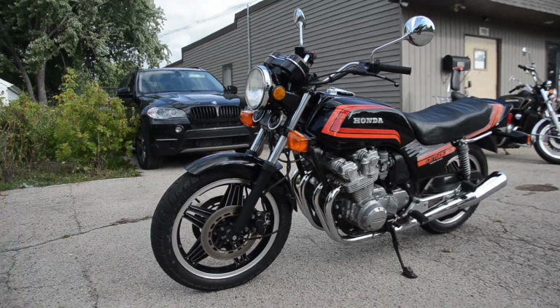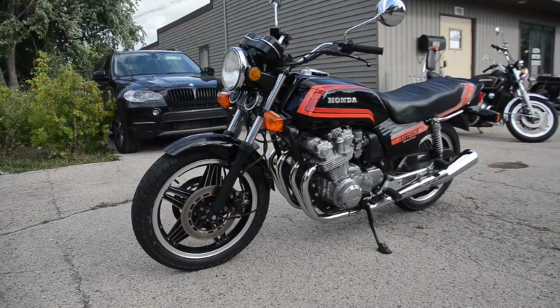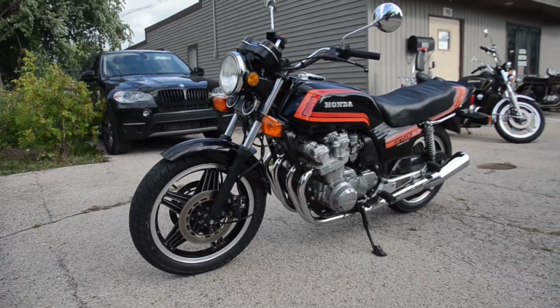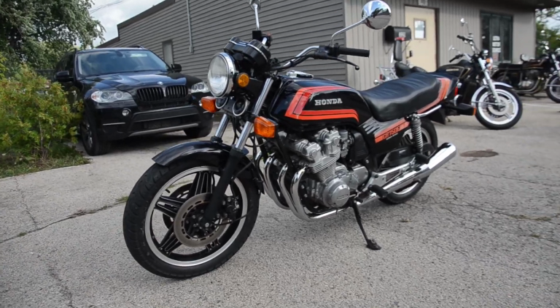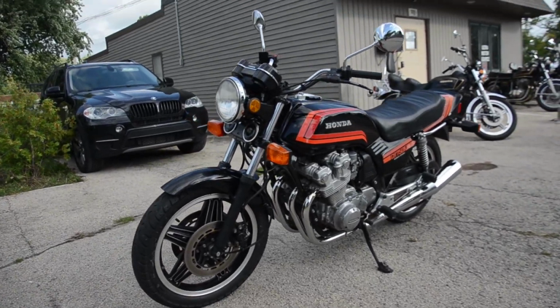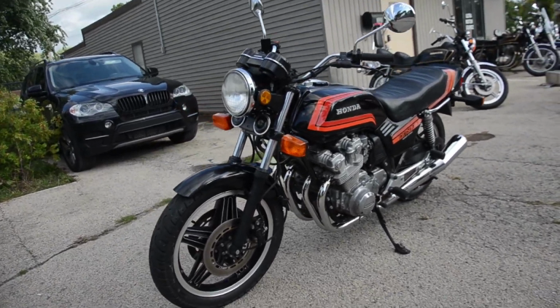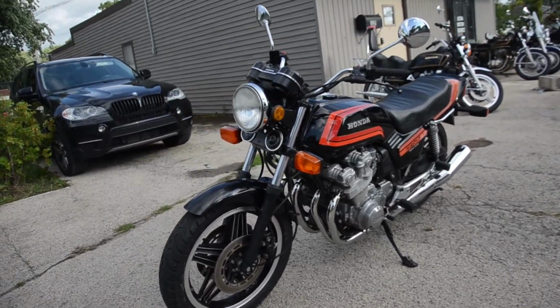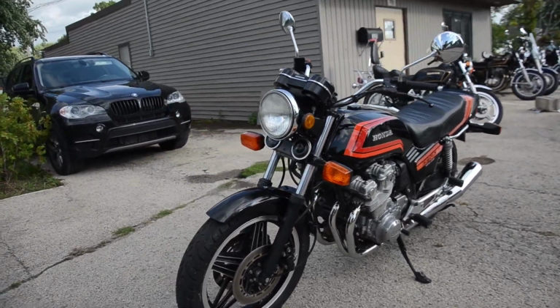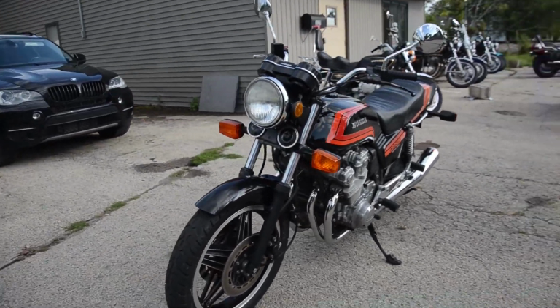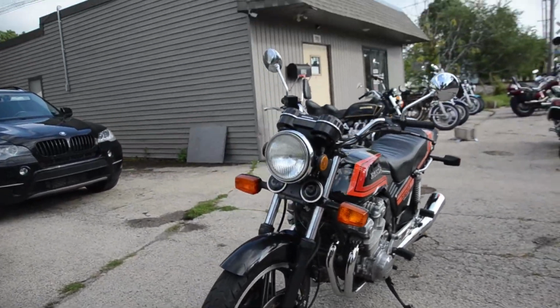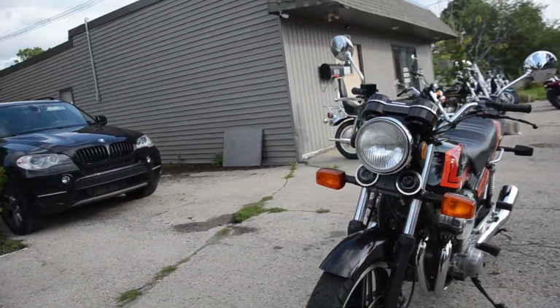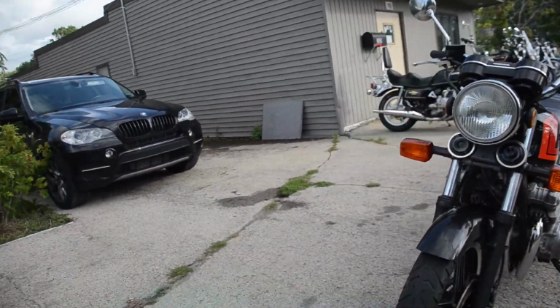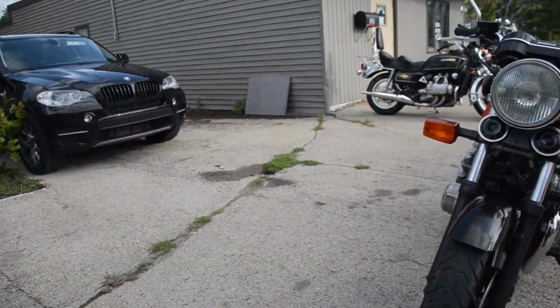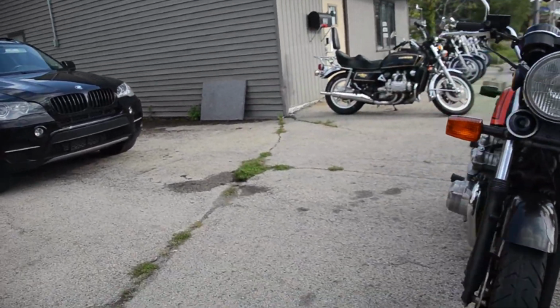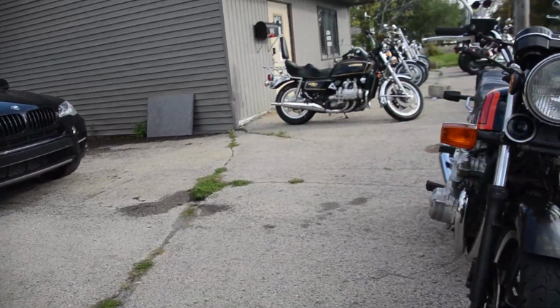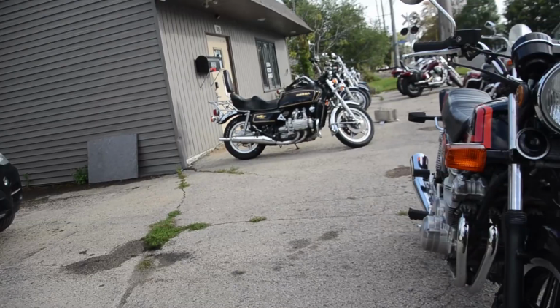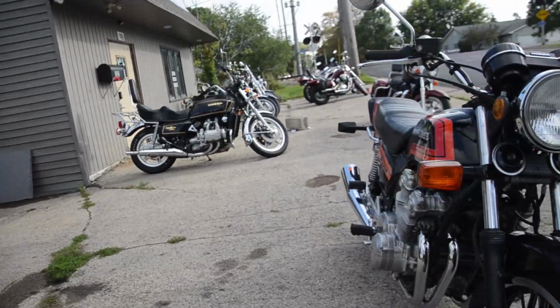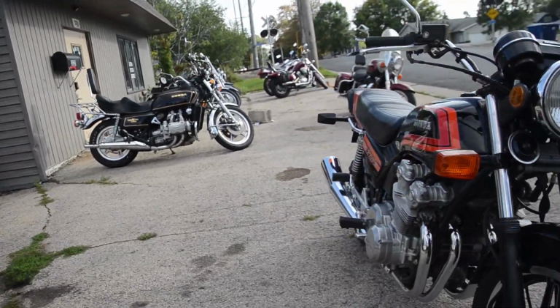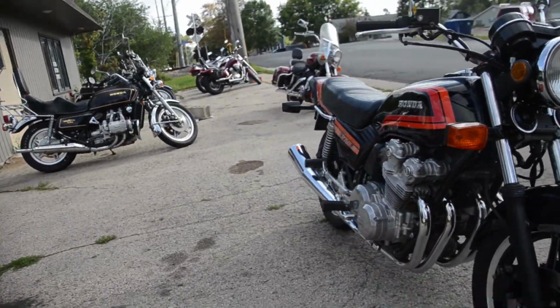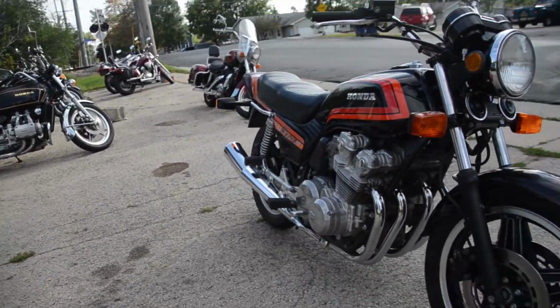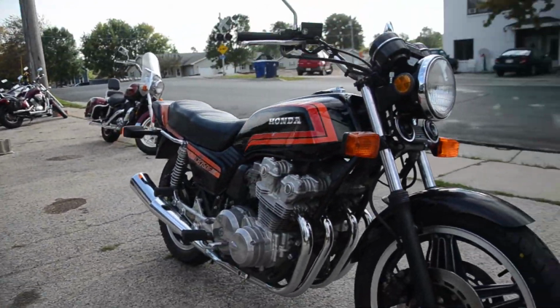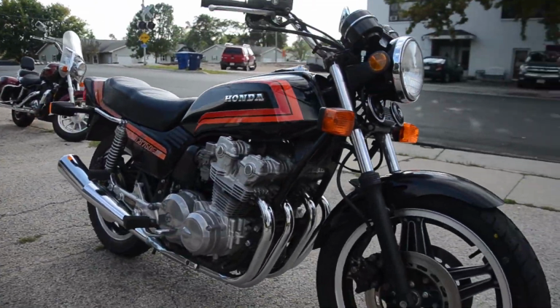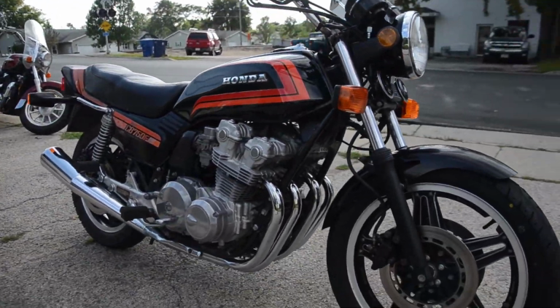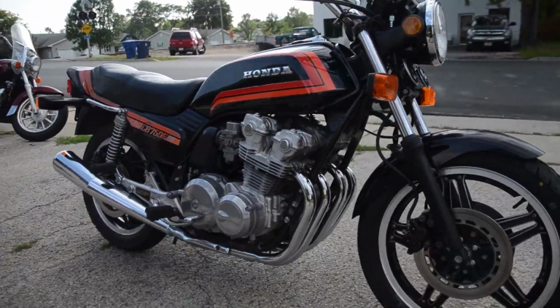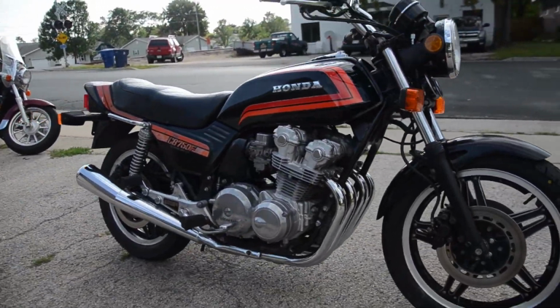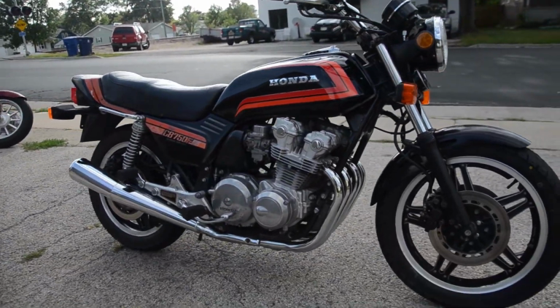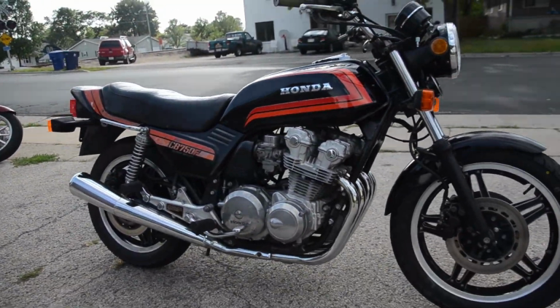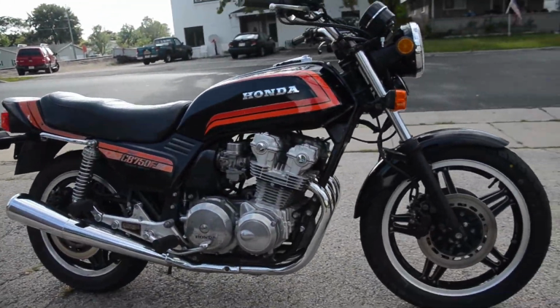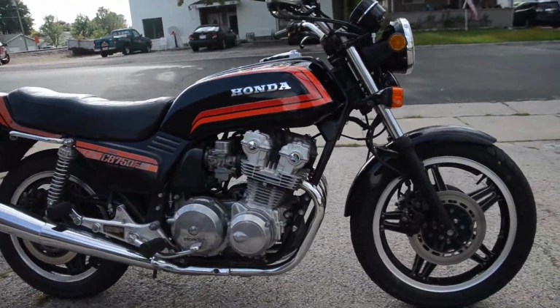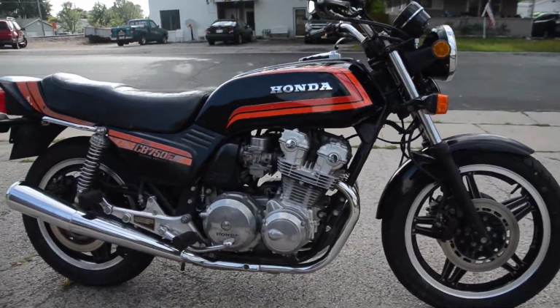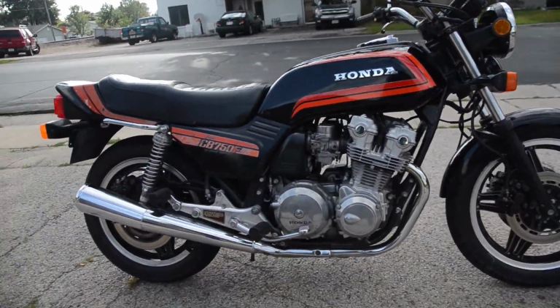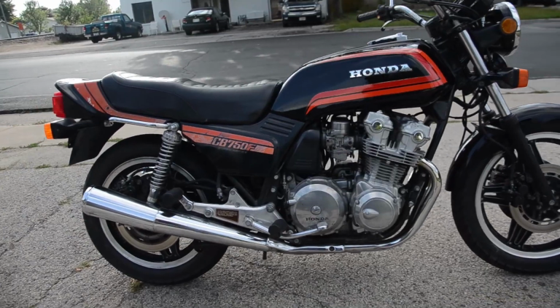Here we have the 1981 Honda CB750F Supersport — just a fantastic machine. It runs, rides, and shifts very smoothly through all the gears.